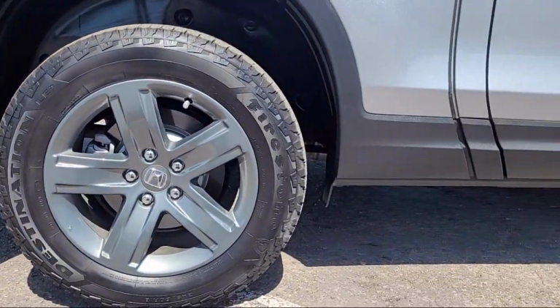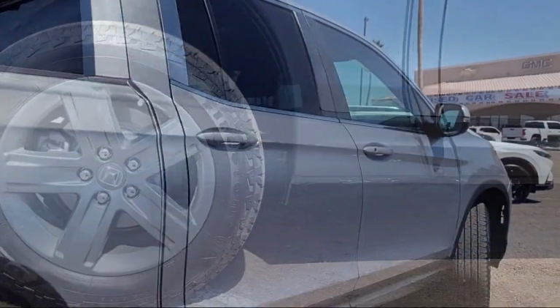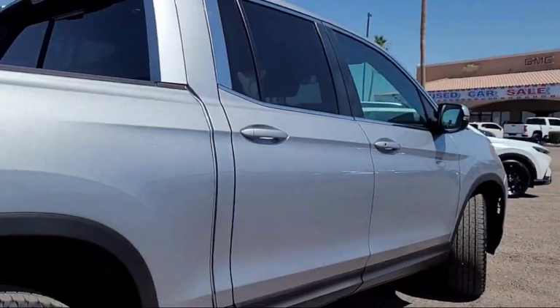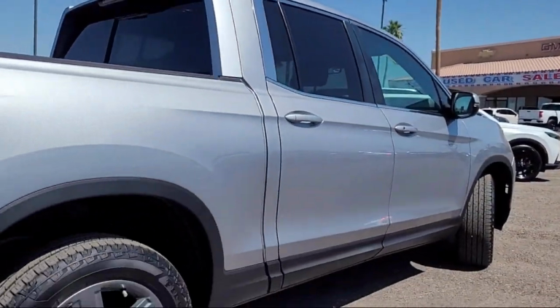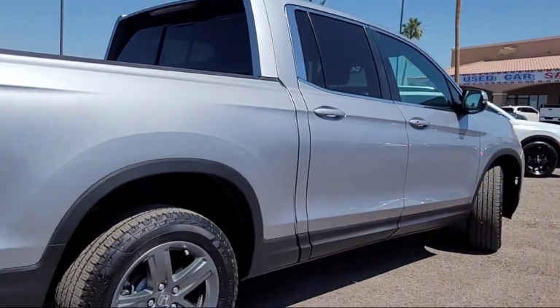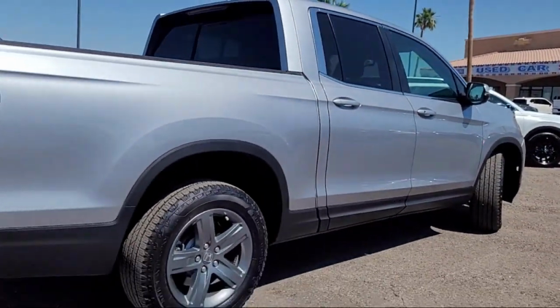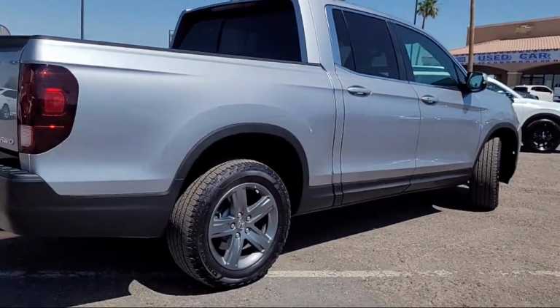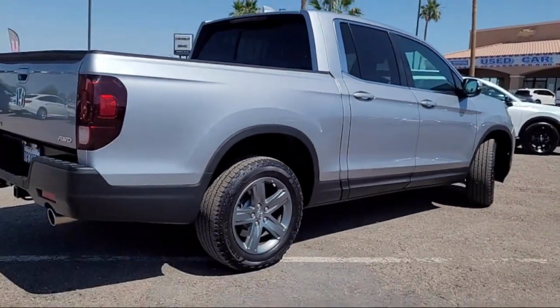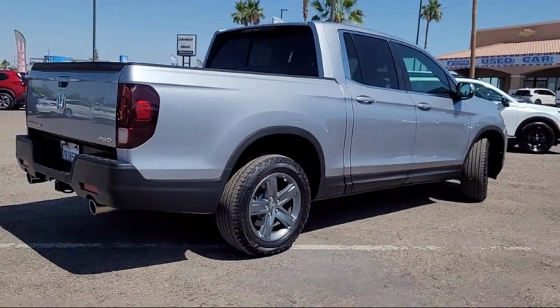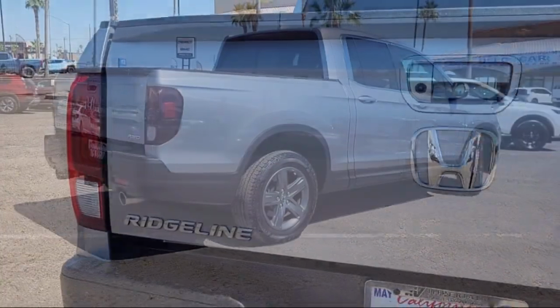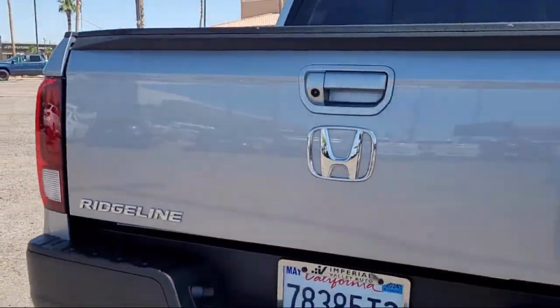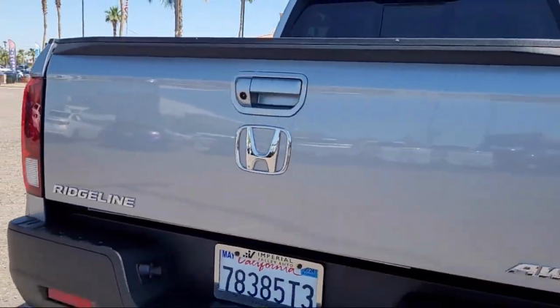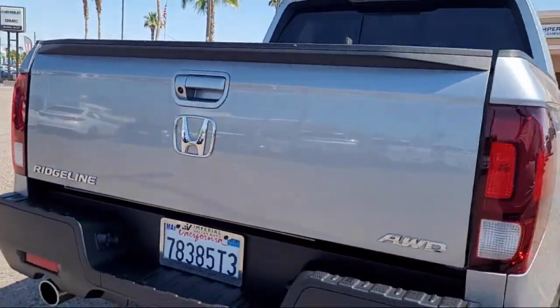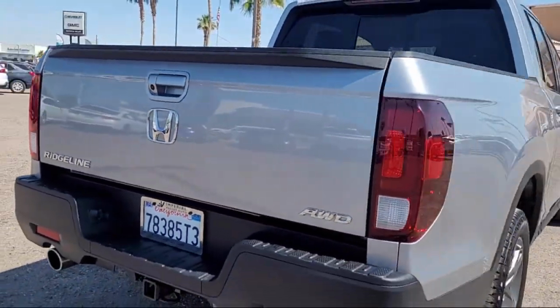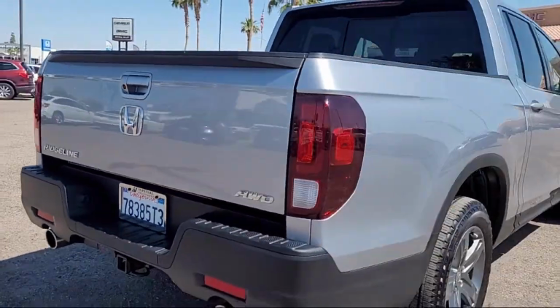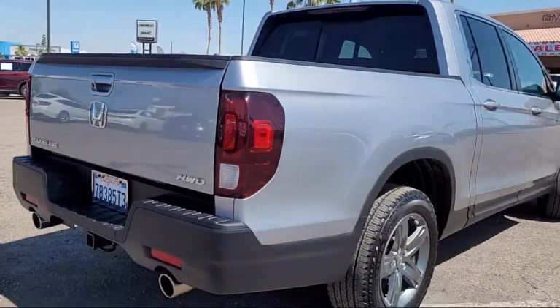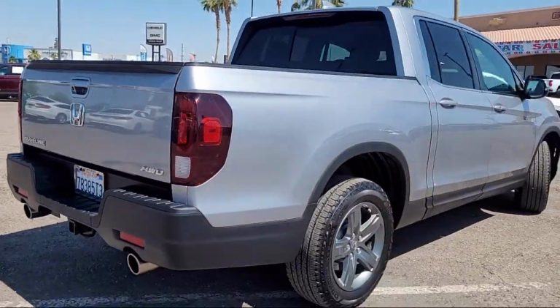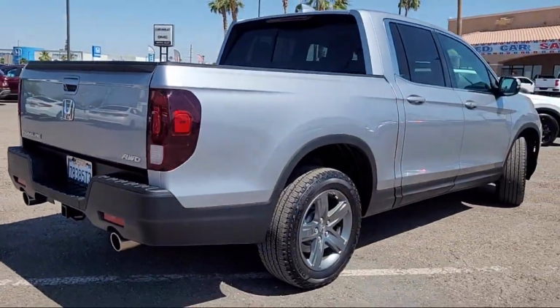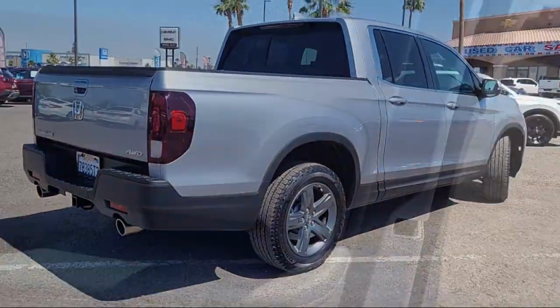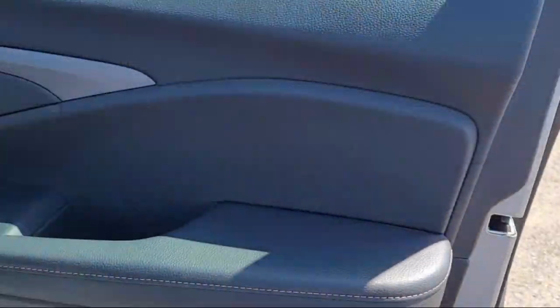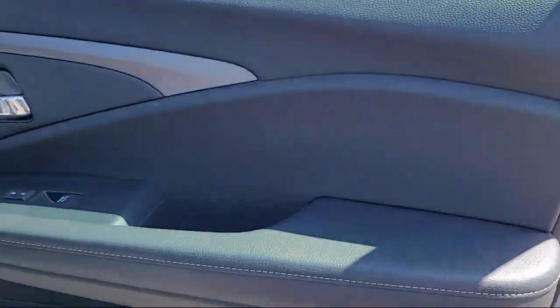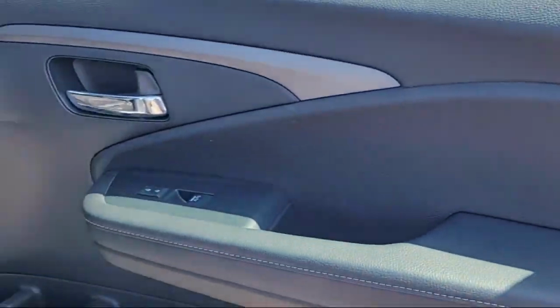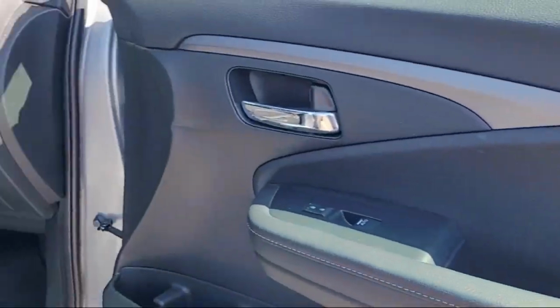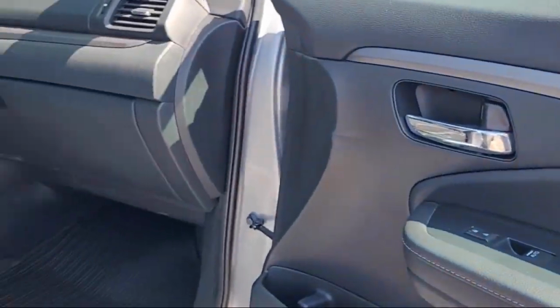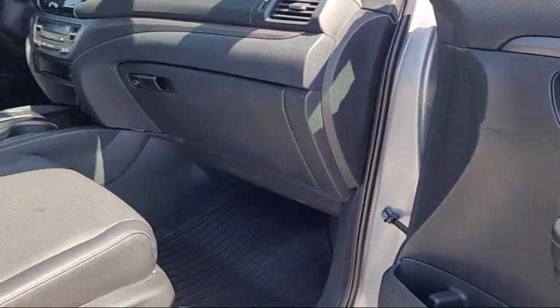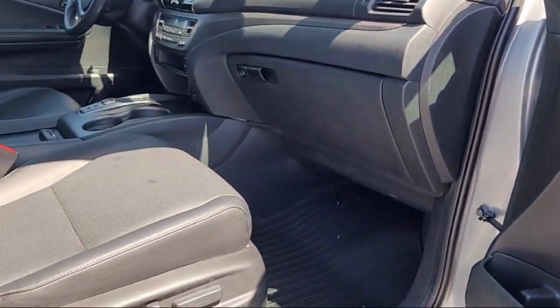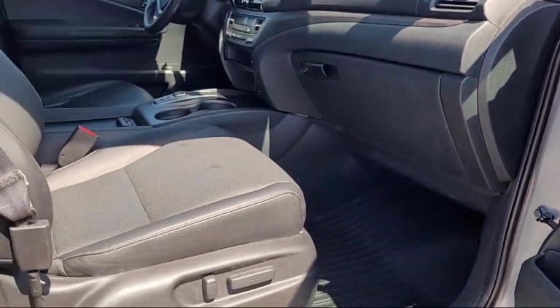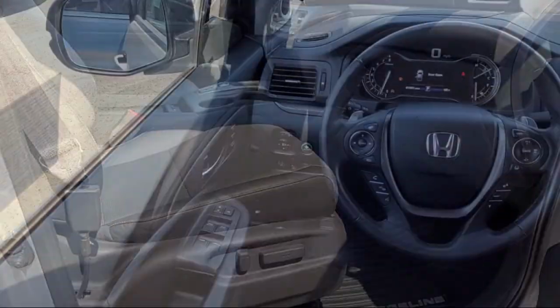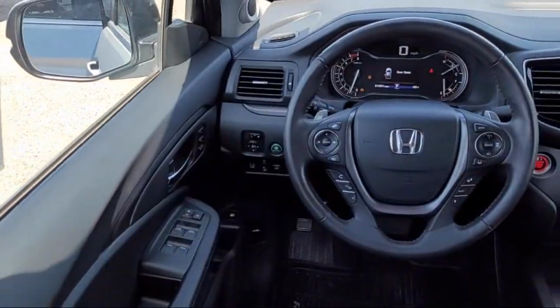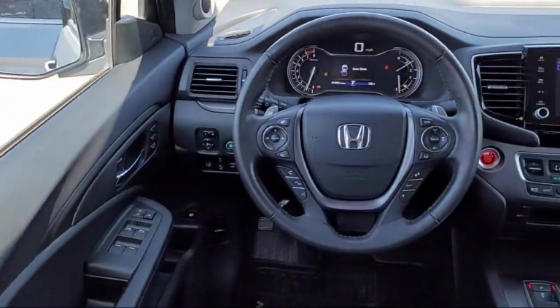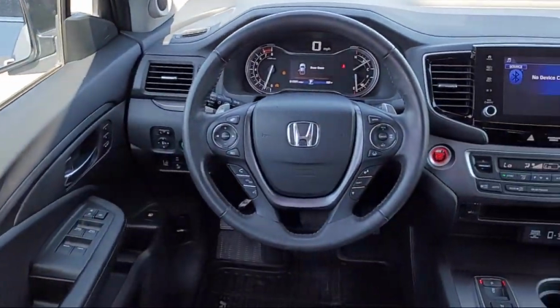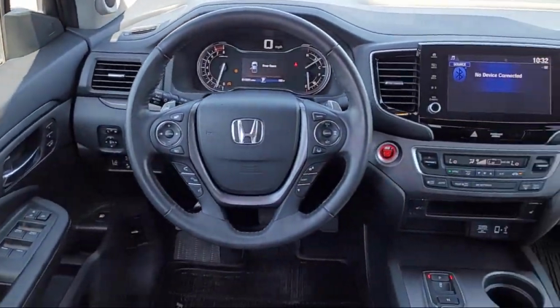Electronic stability control, speed sensing steering, Sirius XM satellite radio, steering wheel controls, alloy wheels, keyless entry, and rear air conditioning.